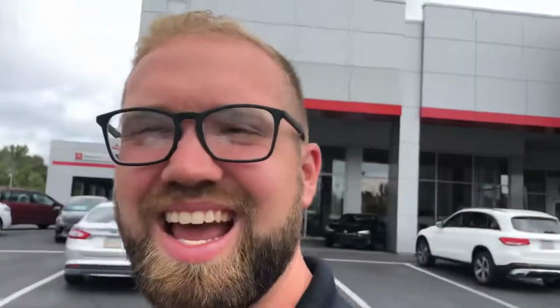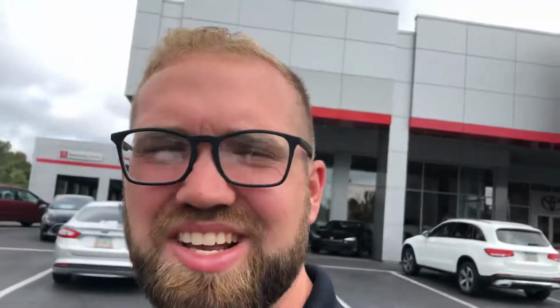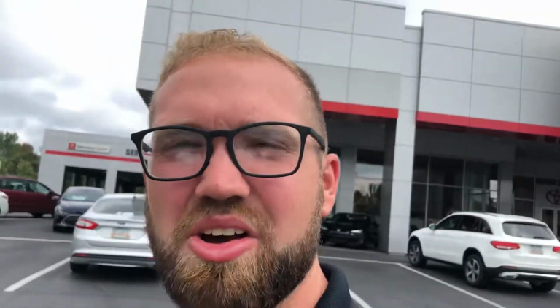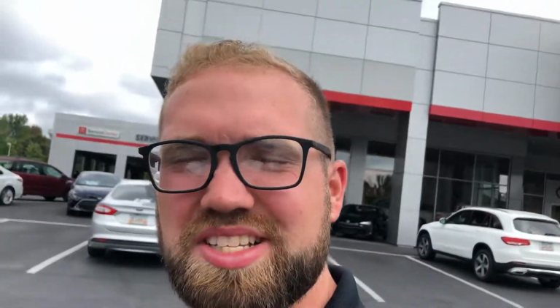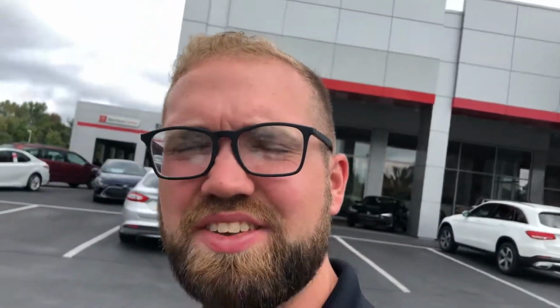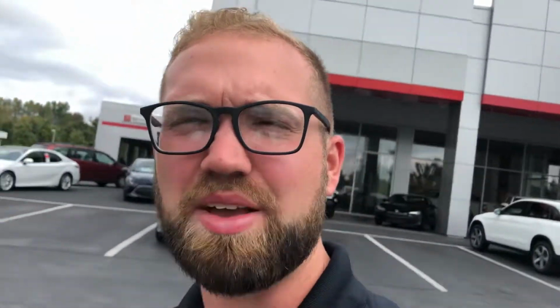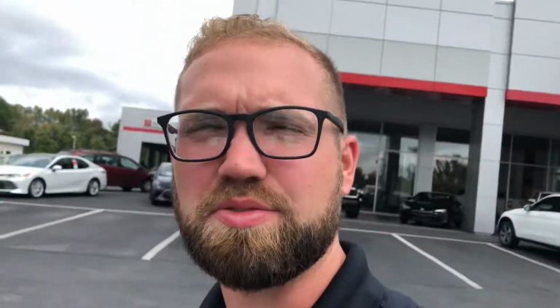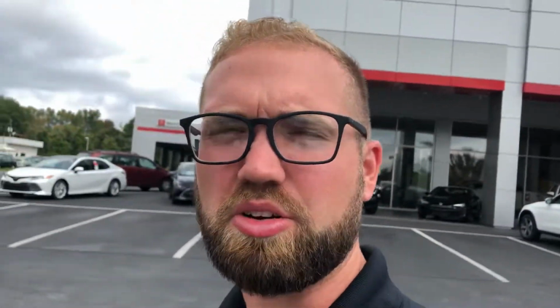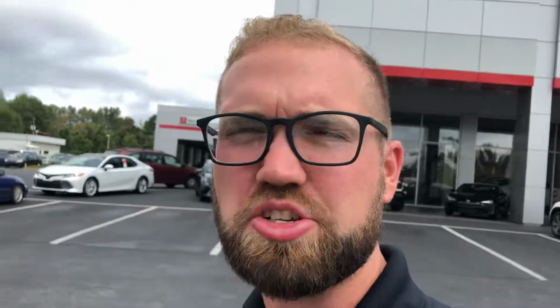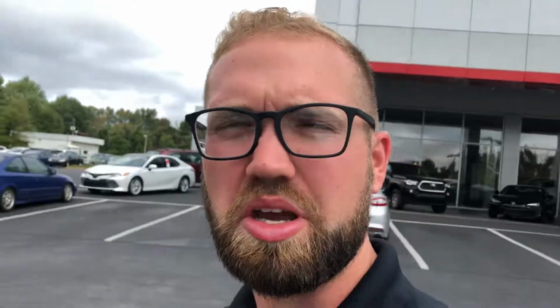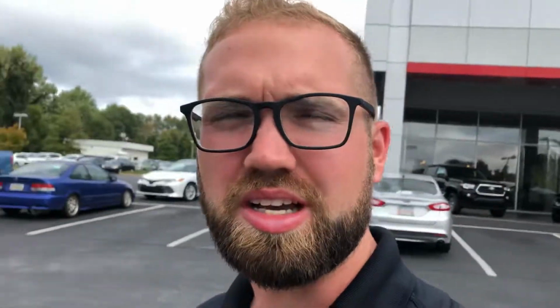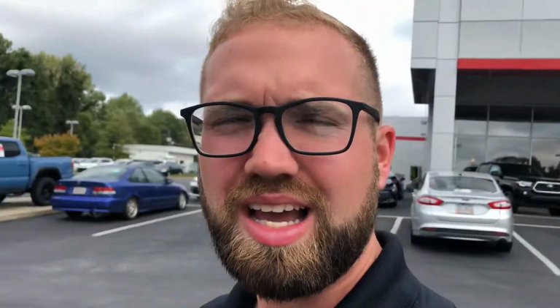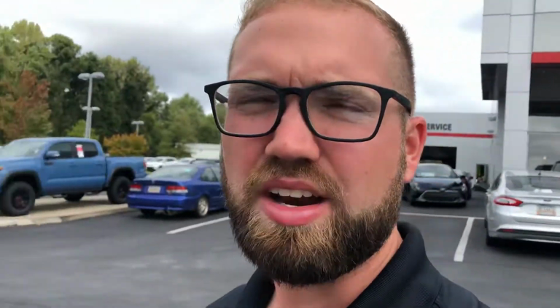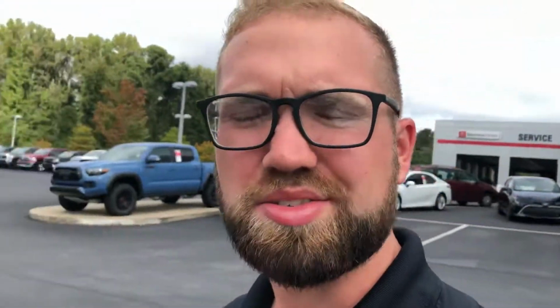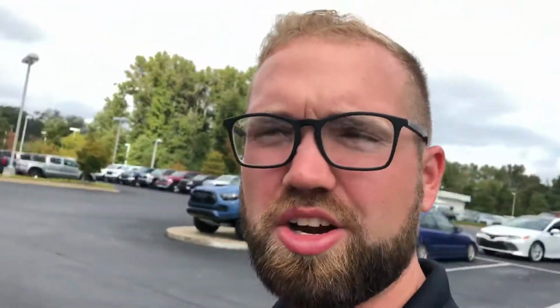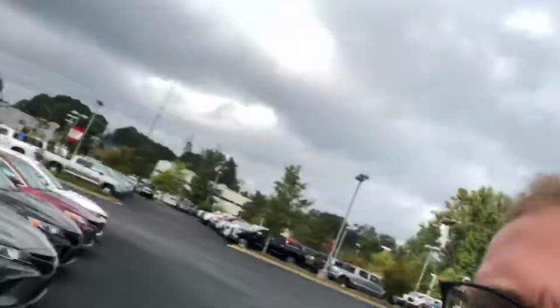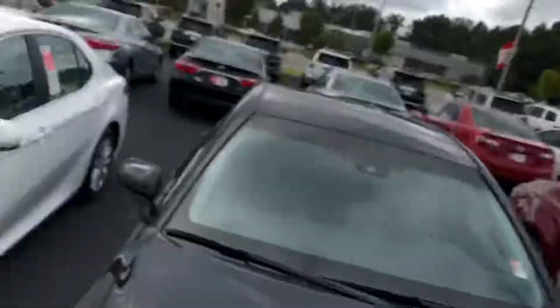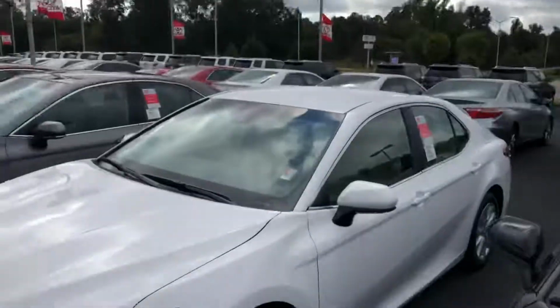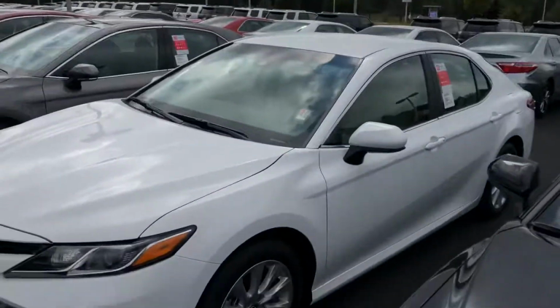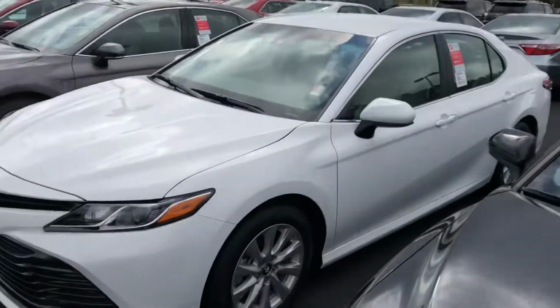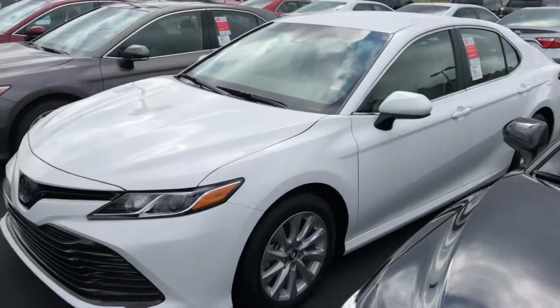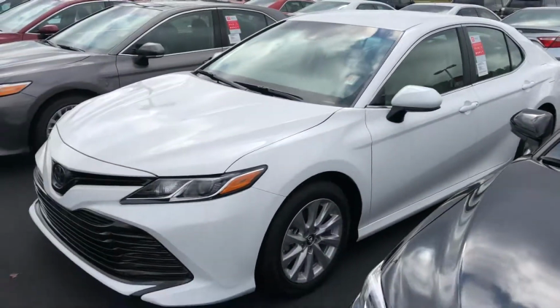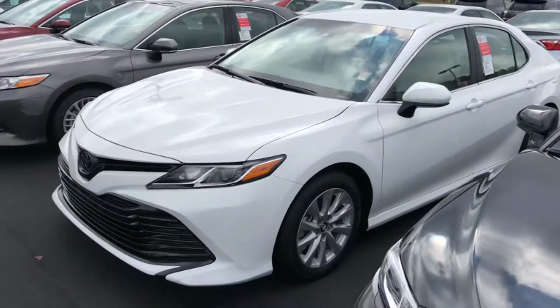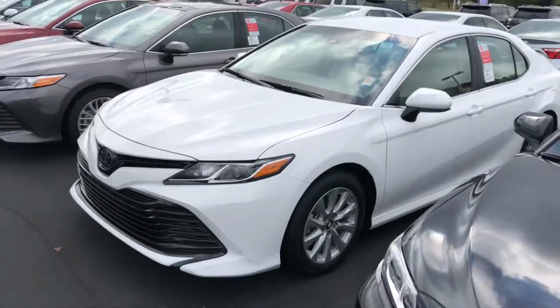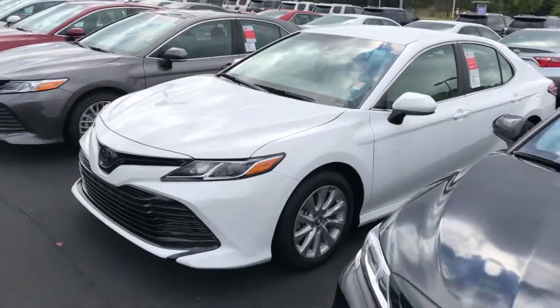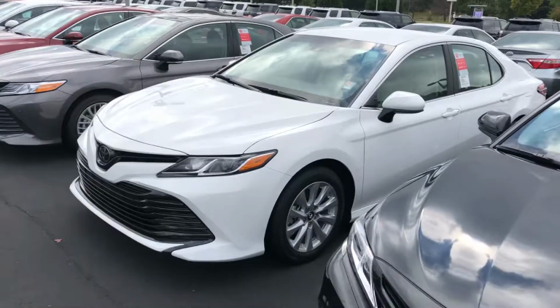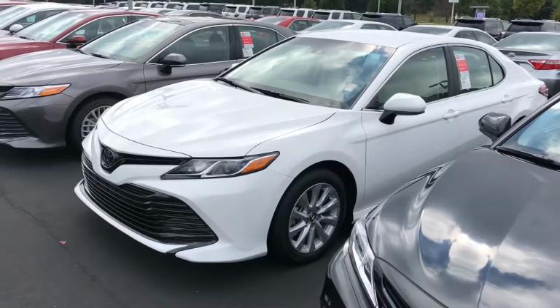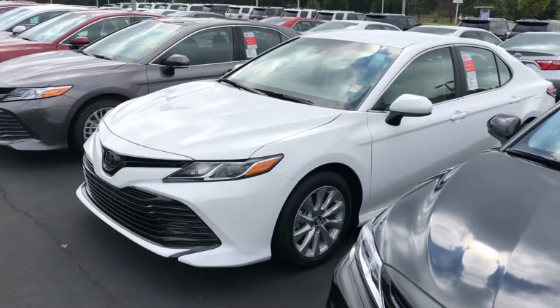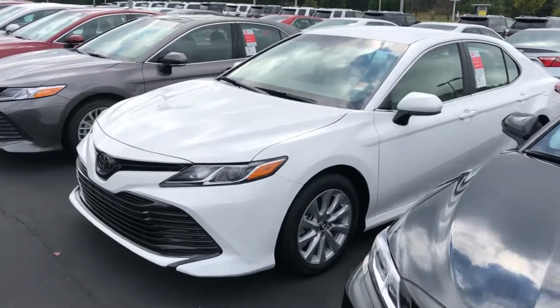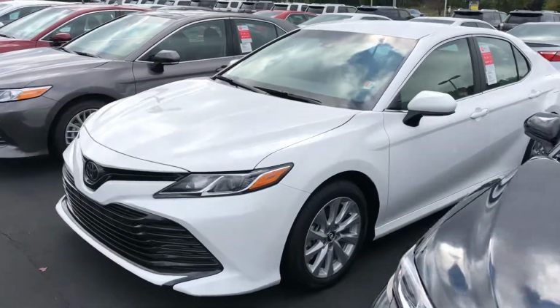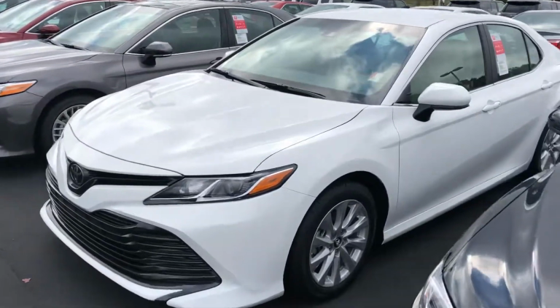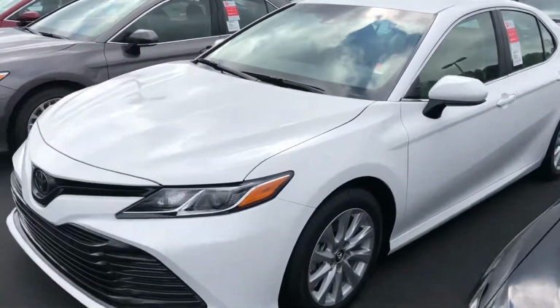Hey, how's it going? This is Steven Absen from LaGrange Toyota. I got an awesome car to show you right here — the 2018 Camry. It's an LE model, white.